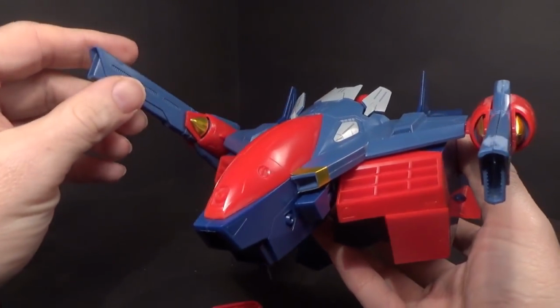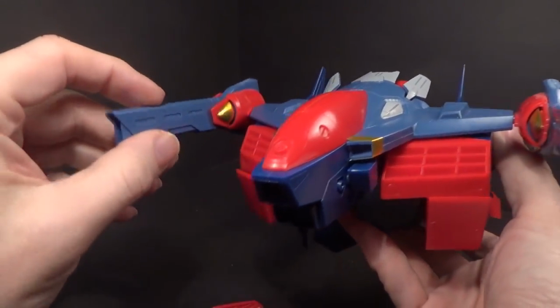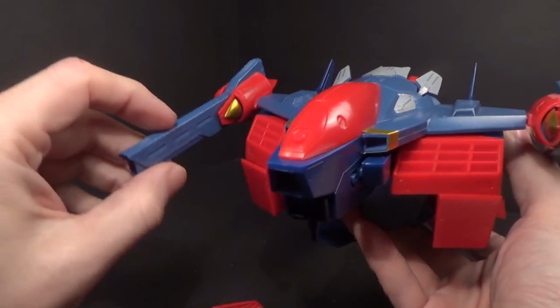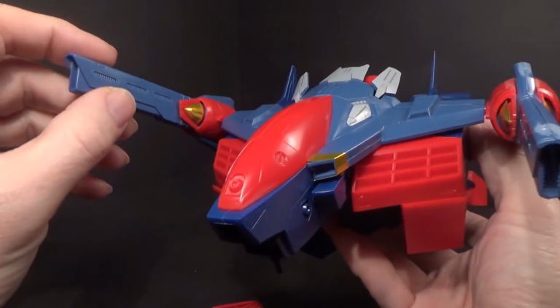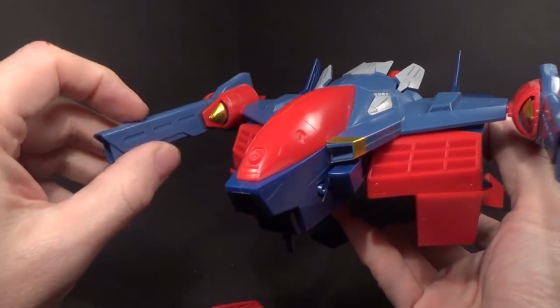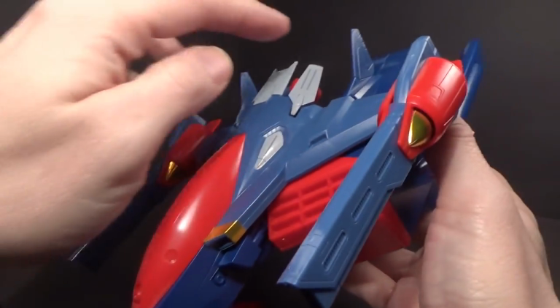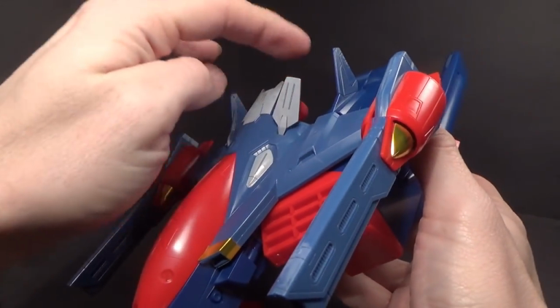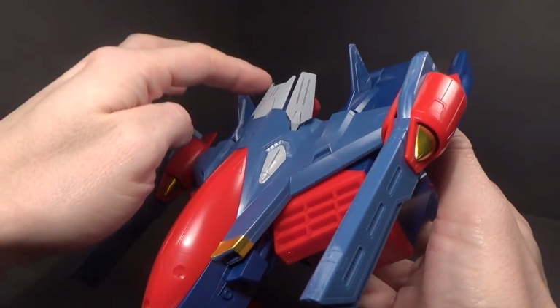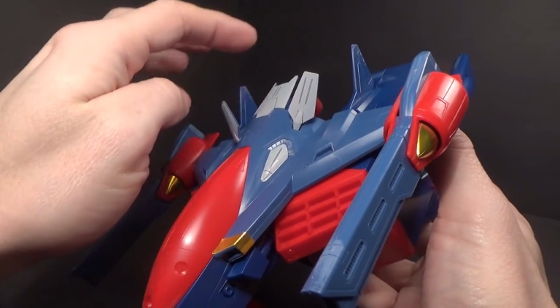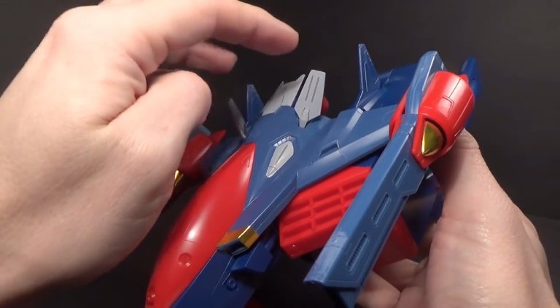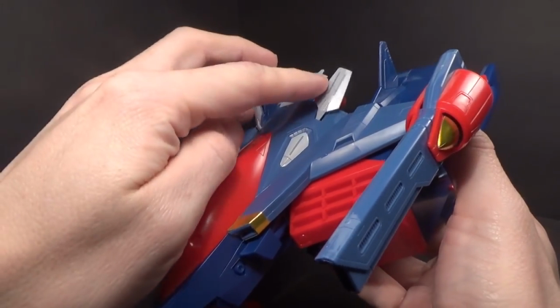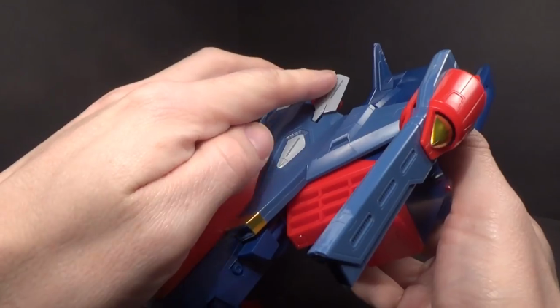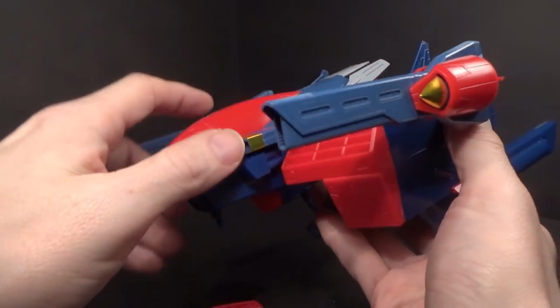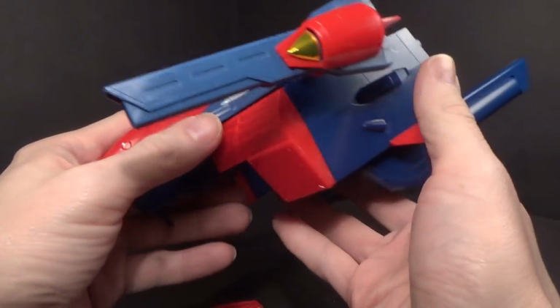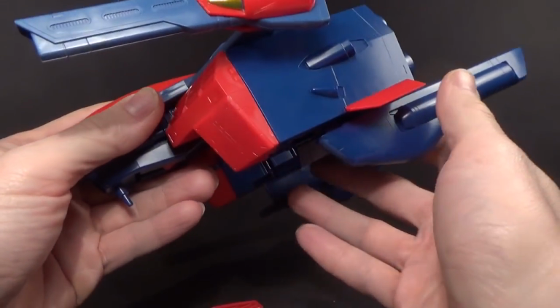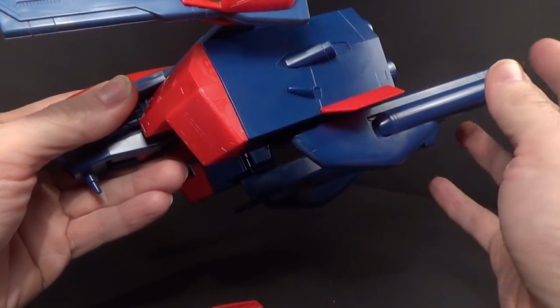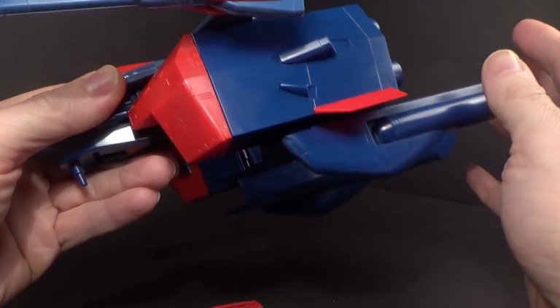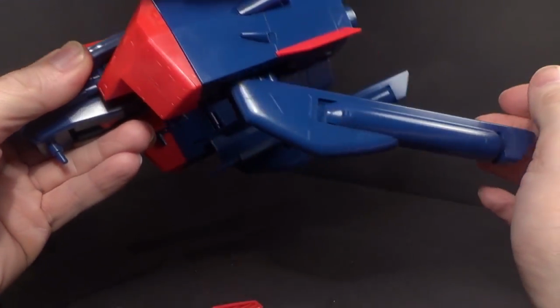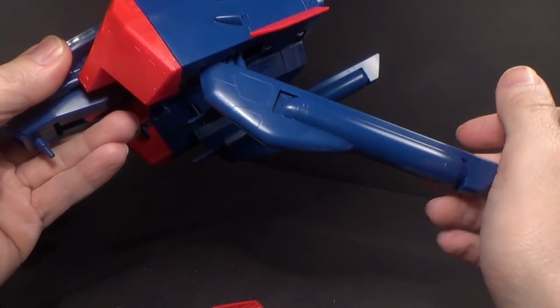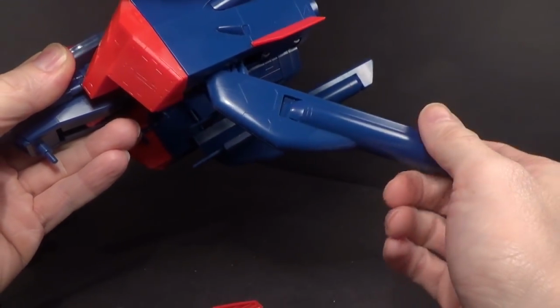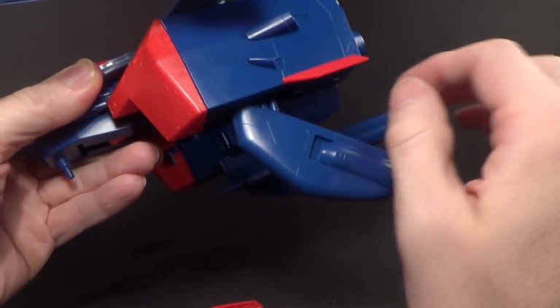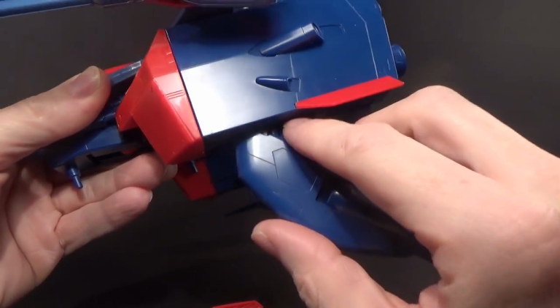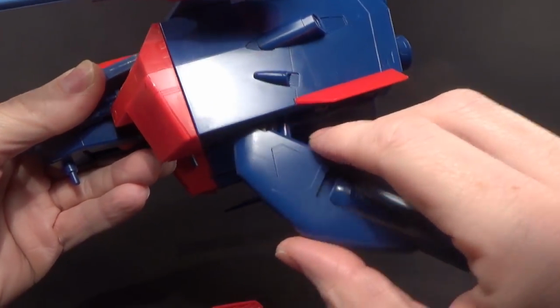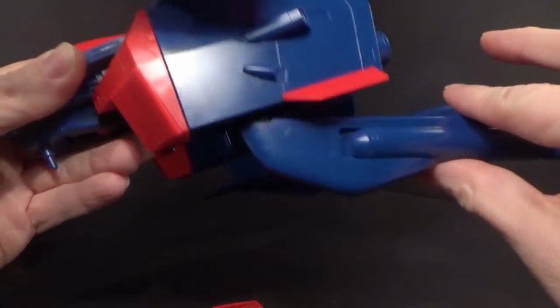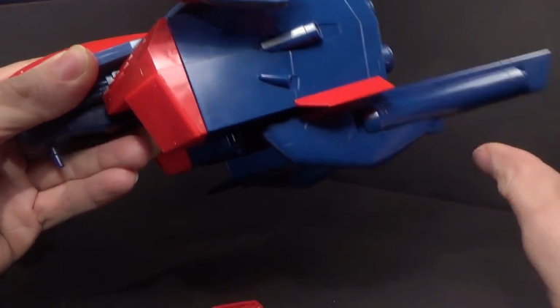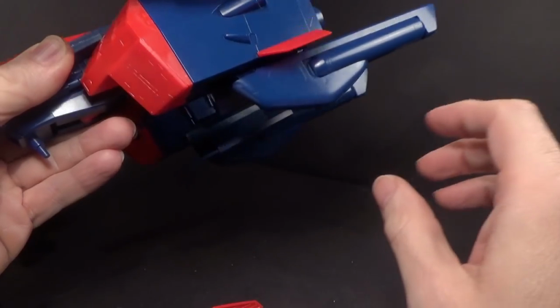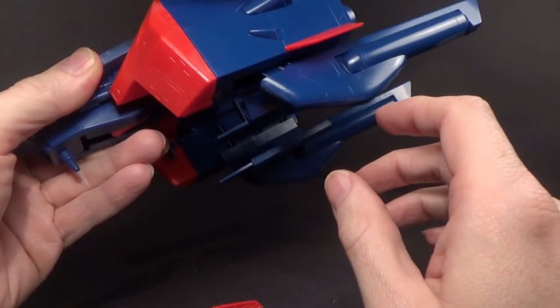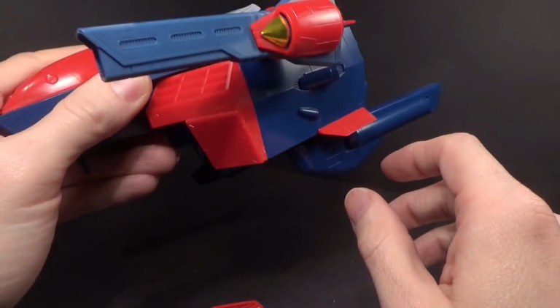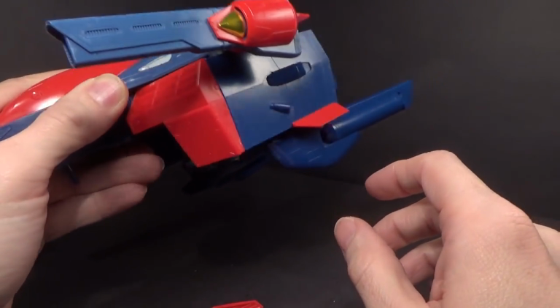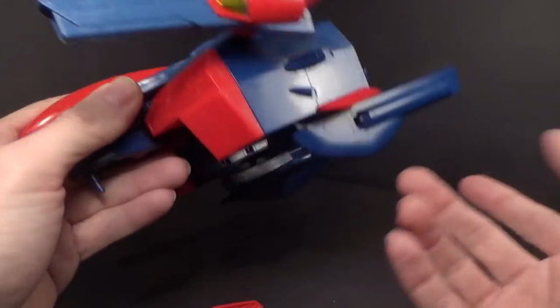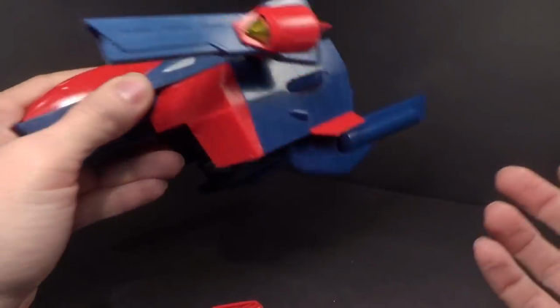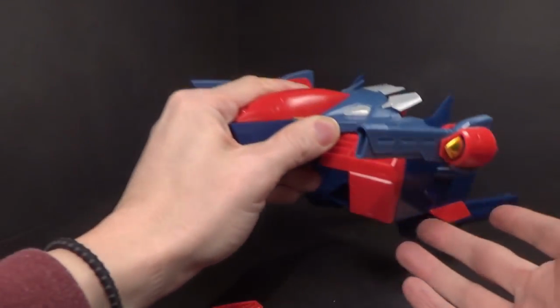These cannons do rotate up and down. These fins are hinged. Fuel tanks can move. And they have molded hydraulics, but it's probably like the combinations — which we might as well get to right now.